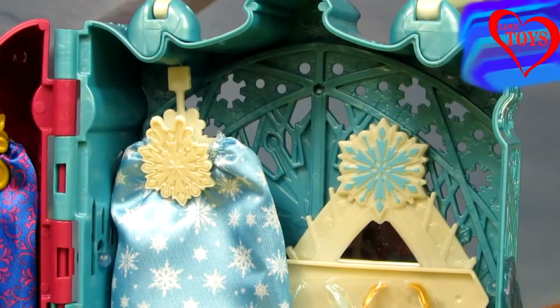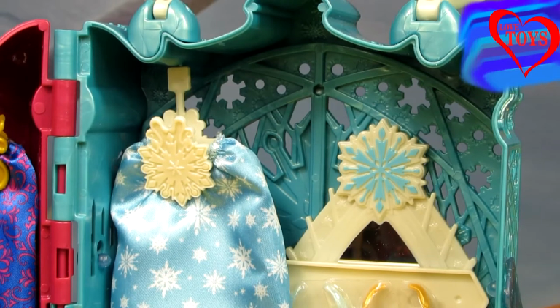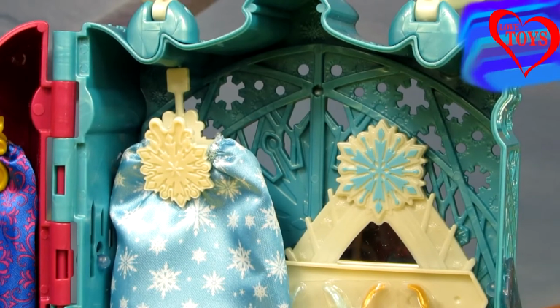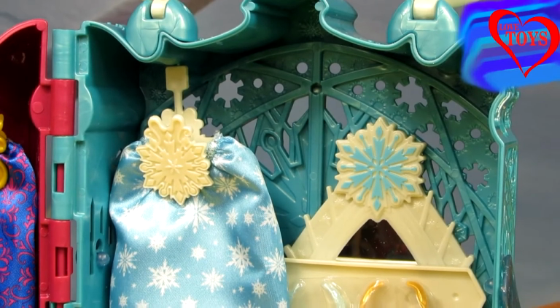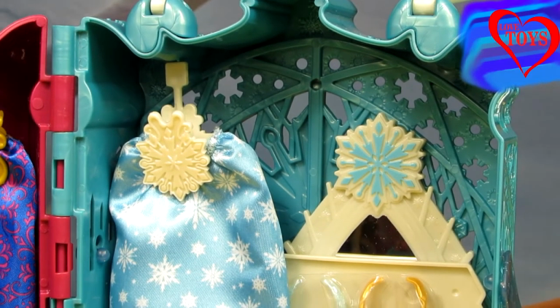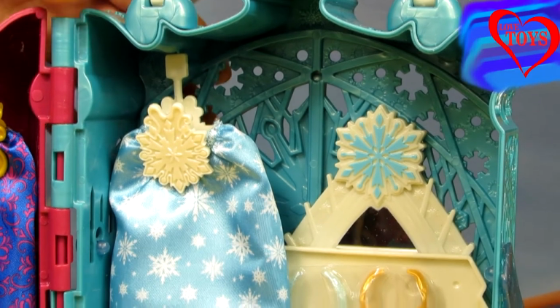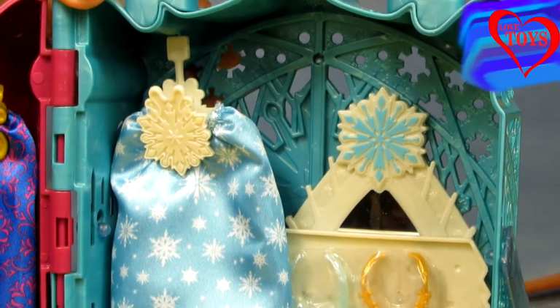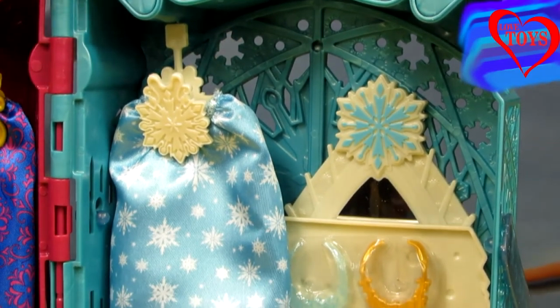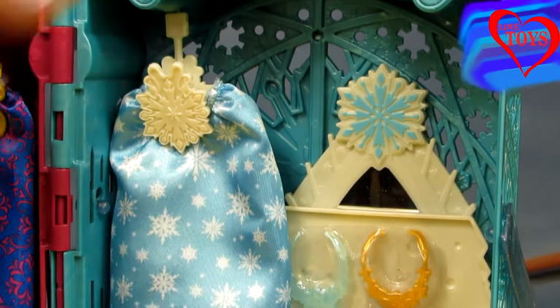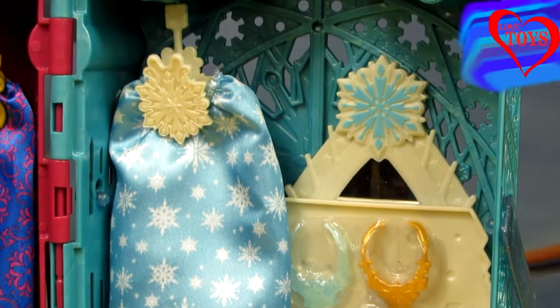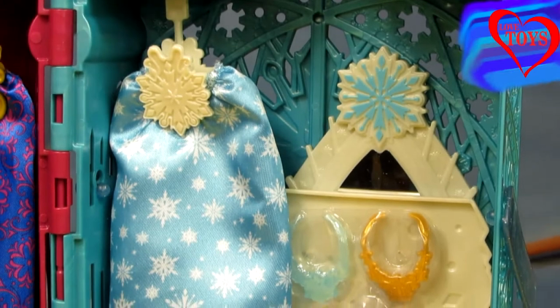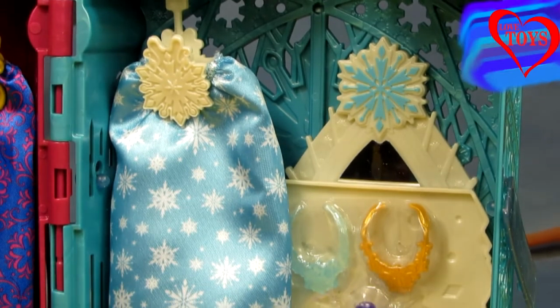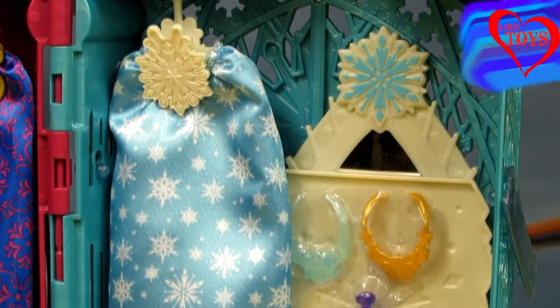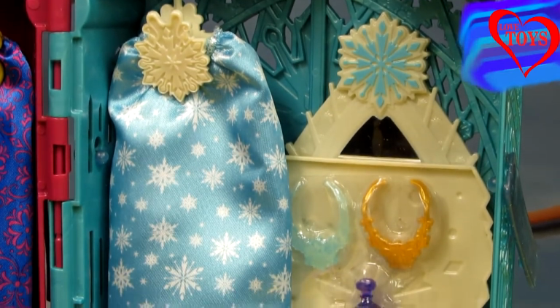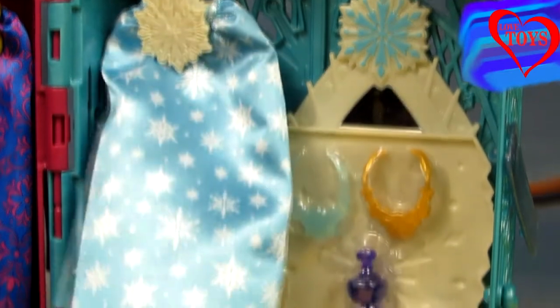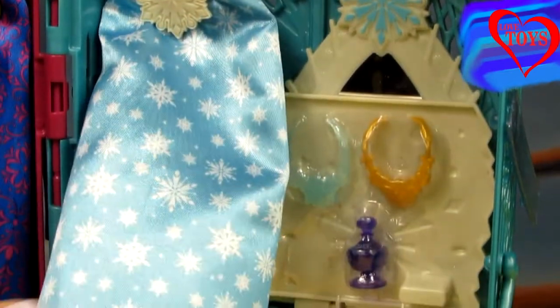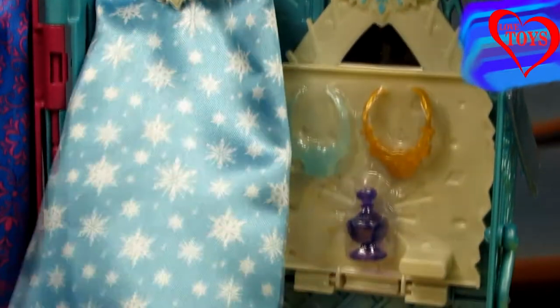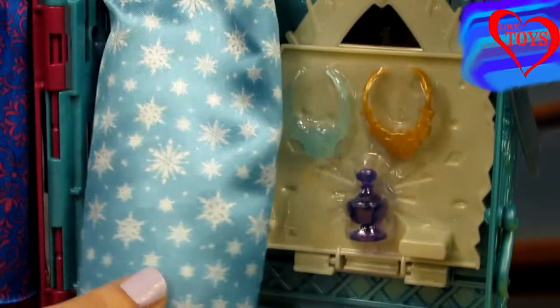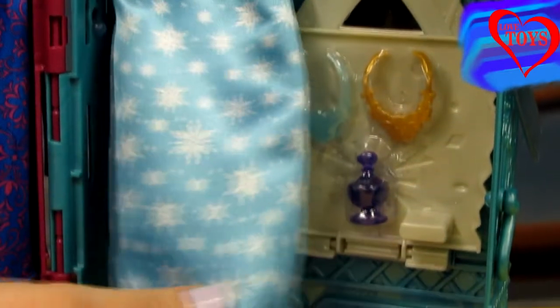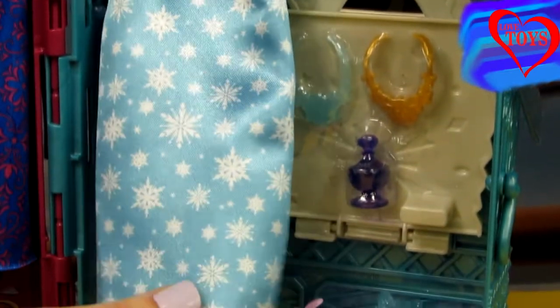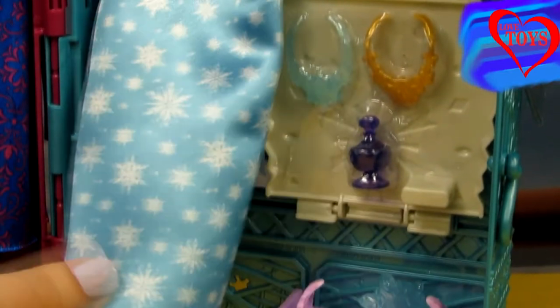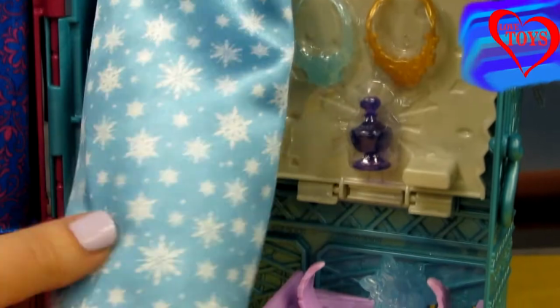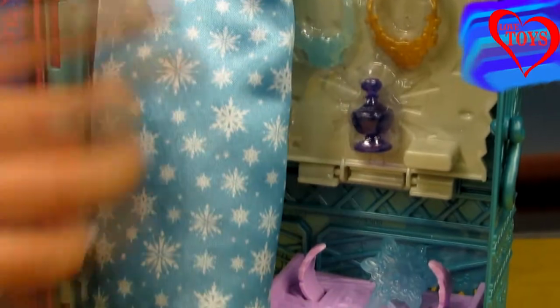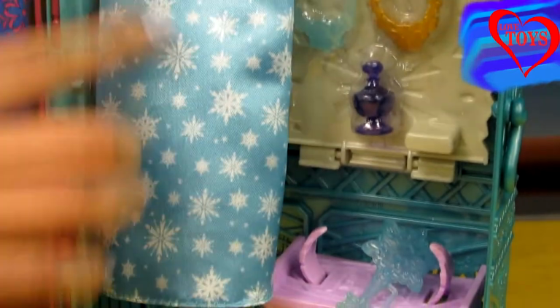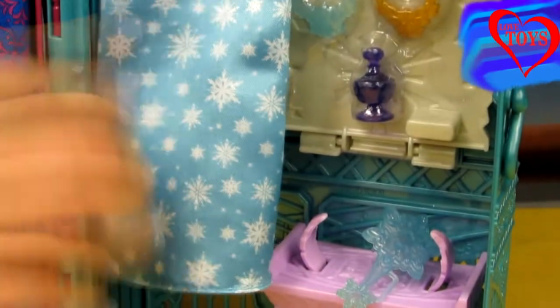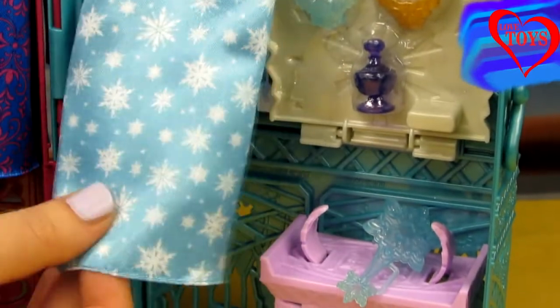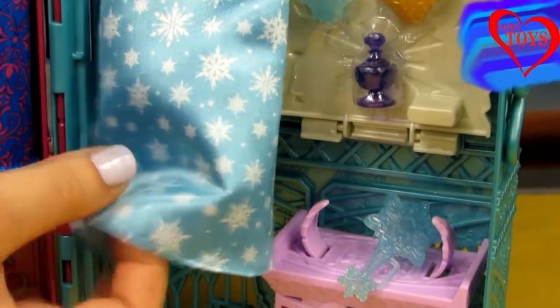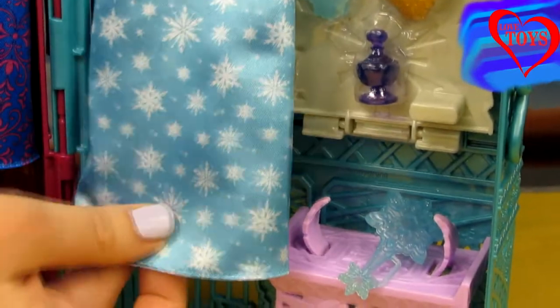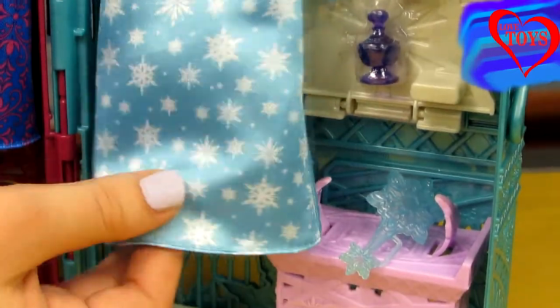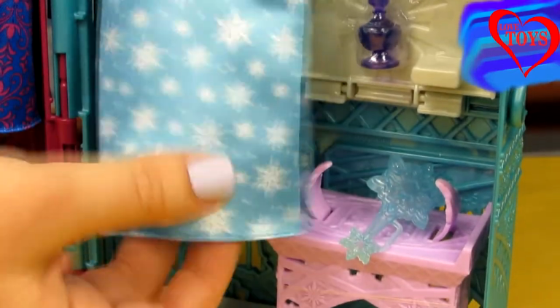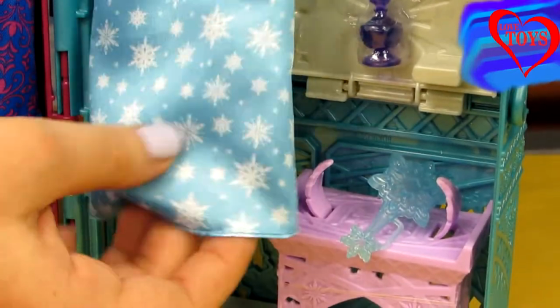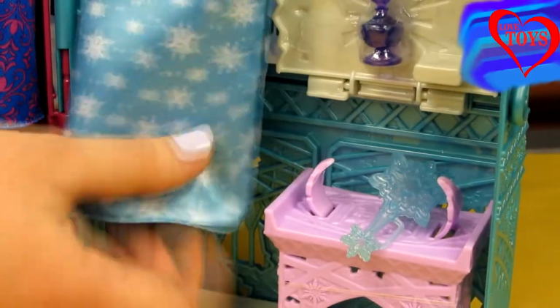Now let's see Elsa's side. Here we can see that it is all in blue color. Here we've got for her this beautiful skirt — it is really soft with a lot of white snowflakes. That is really cute, especially for our amazing Elsa.